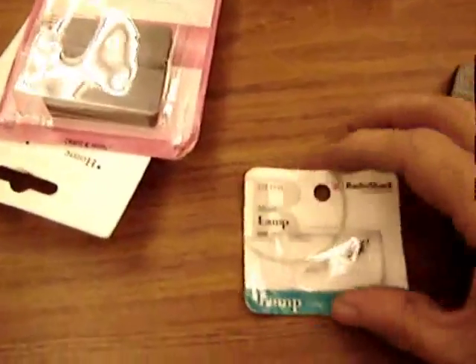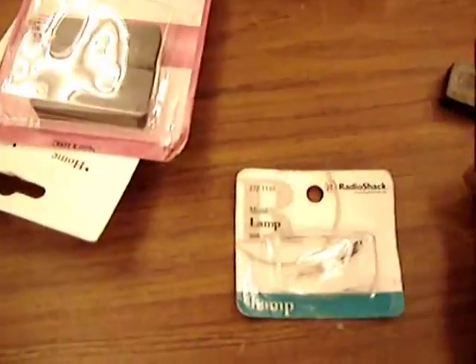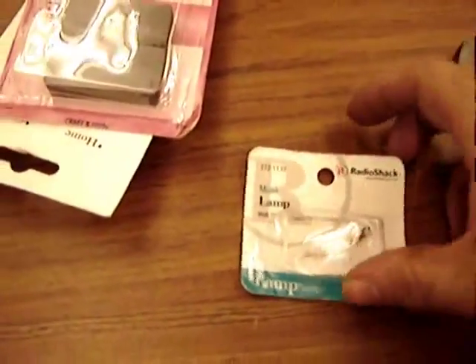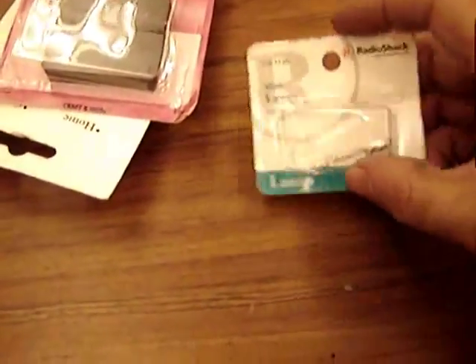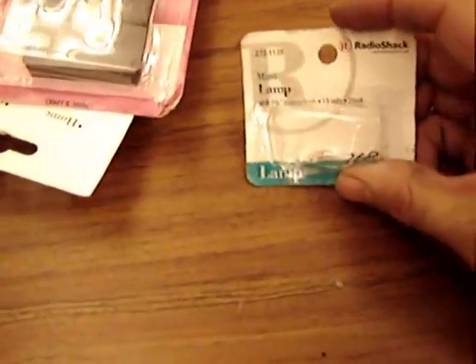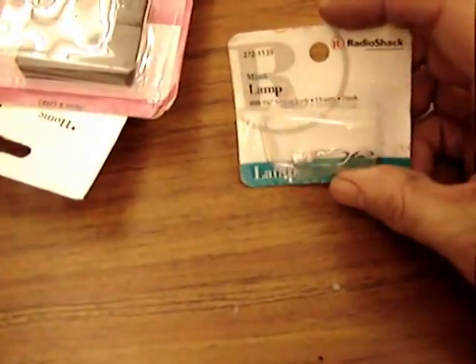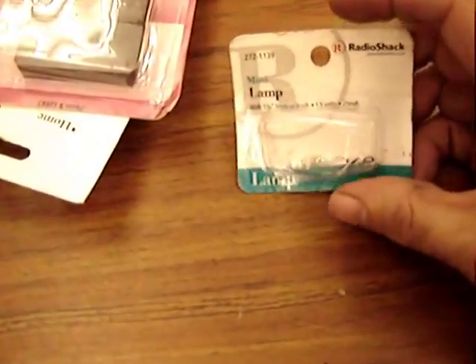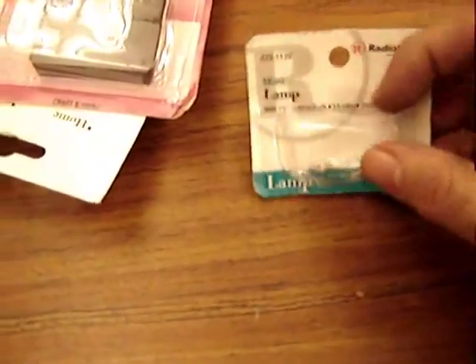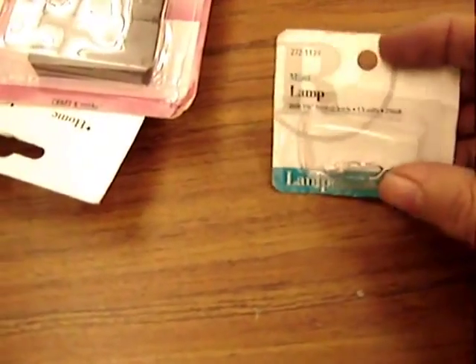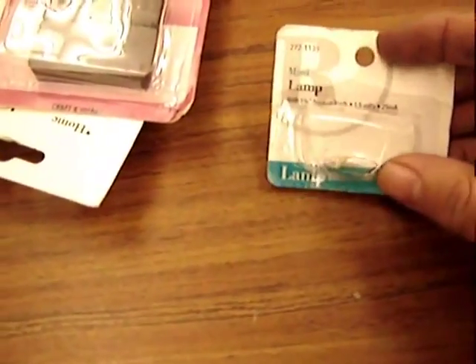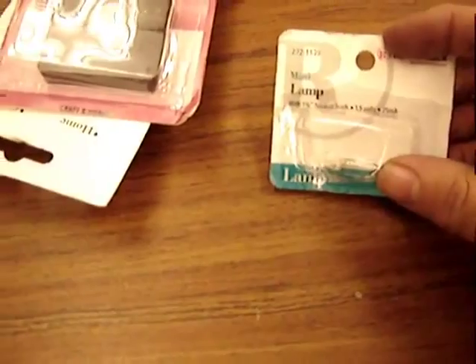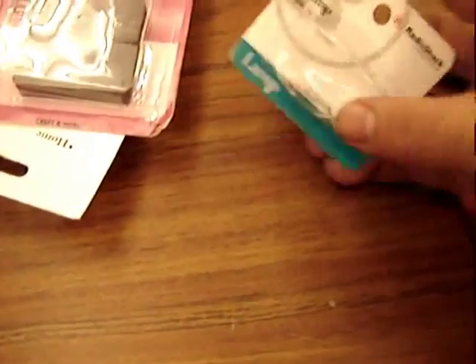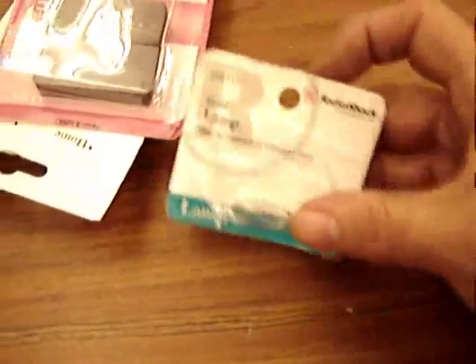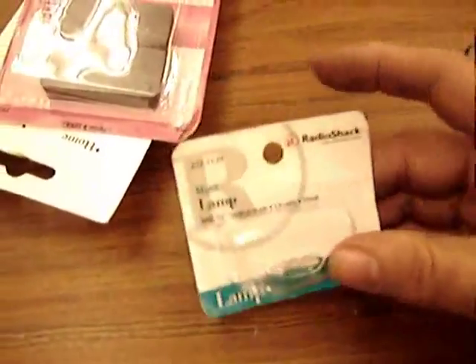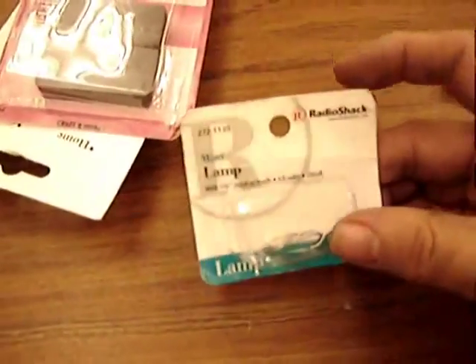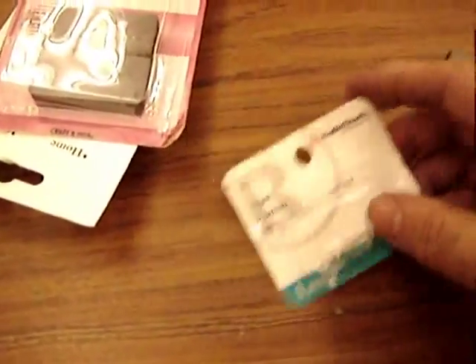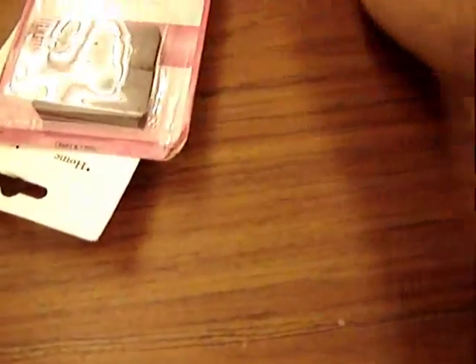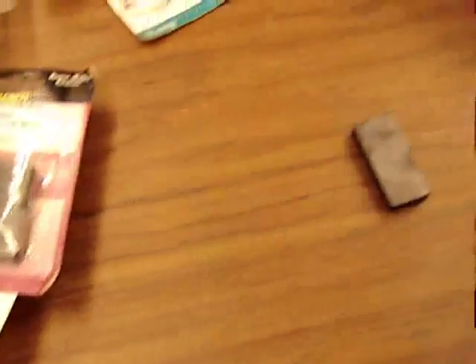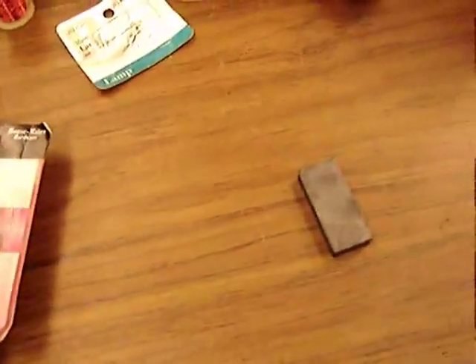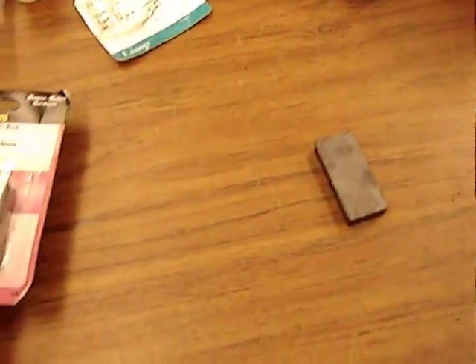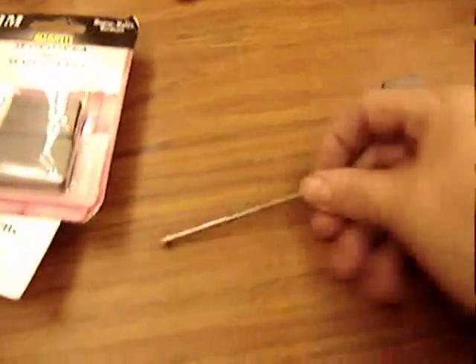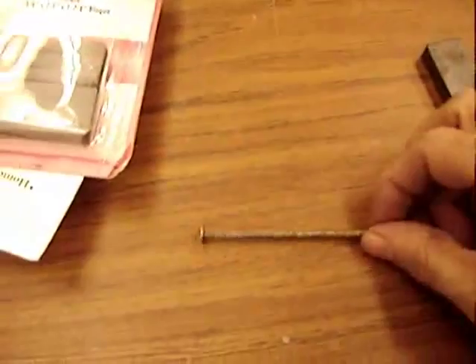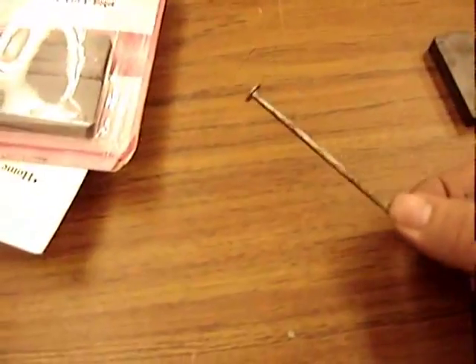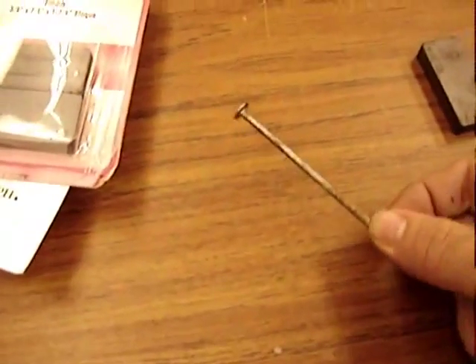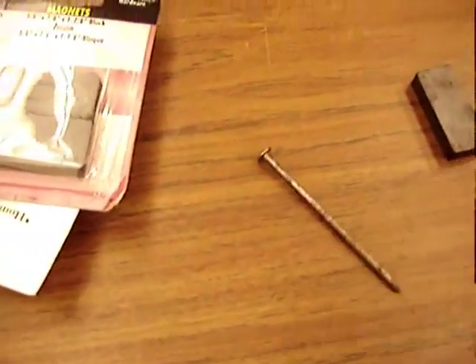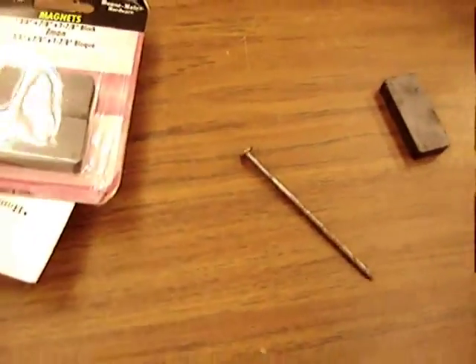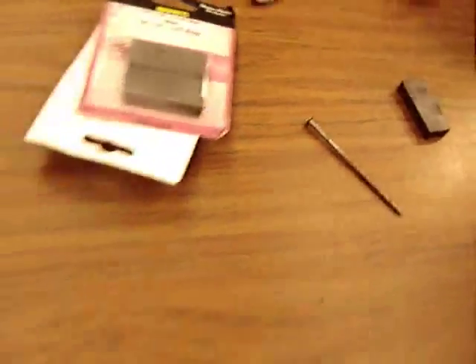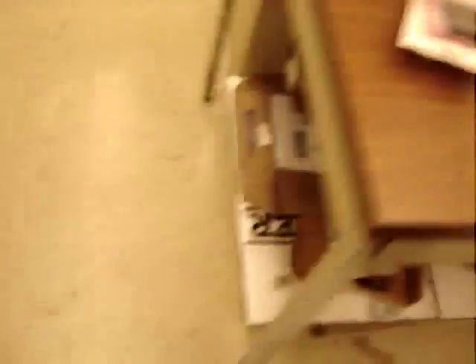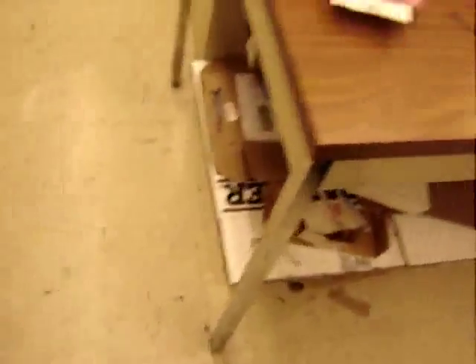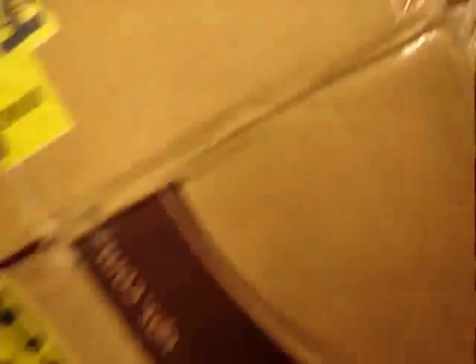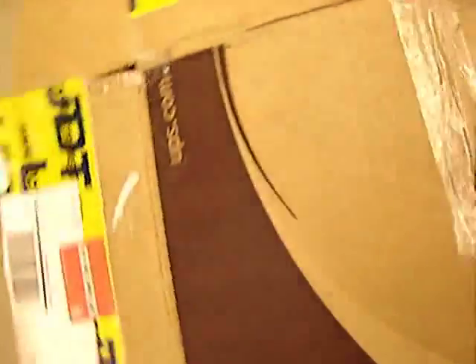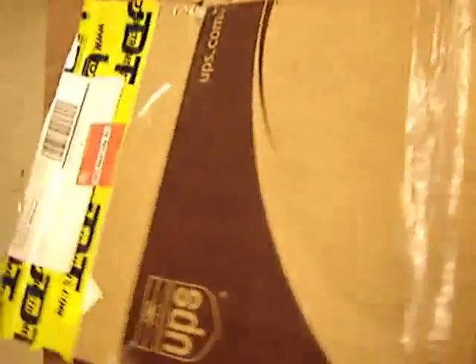A specialized light bulb — 1.5 volts, 25 milliamps — that's a Radio Shack part. And a nail and cardboard.